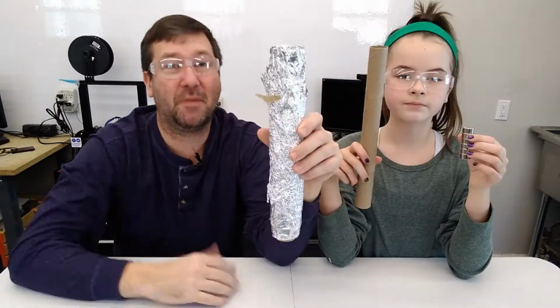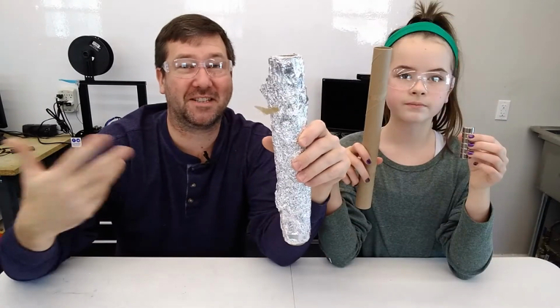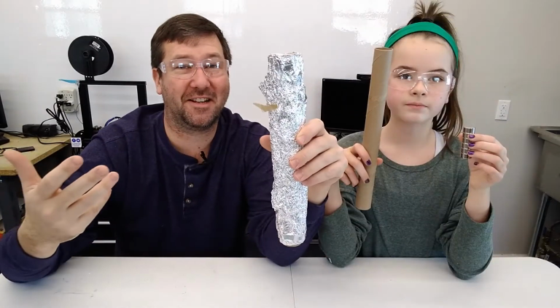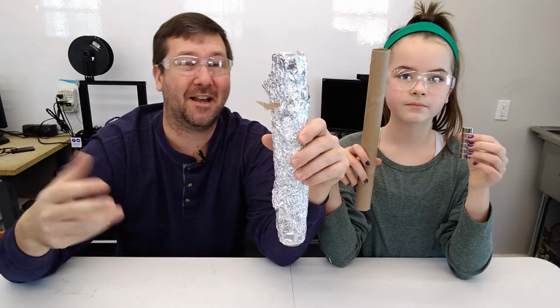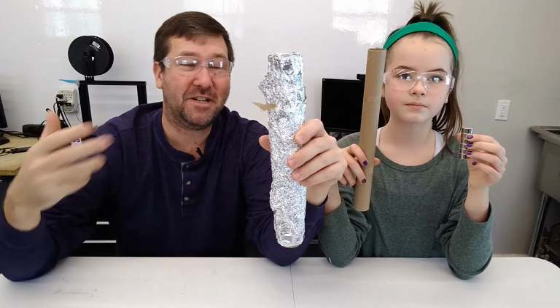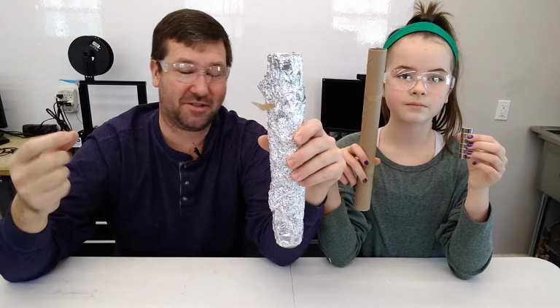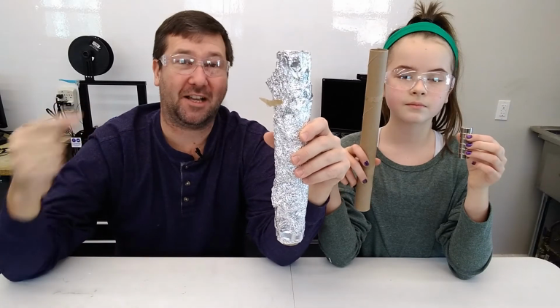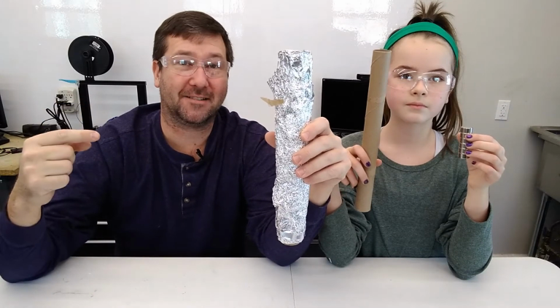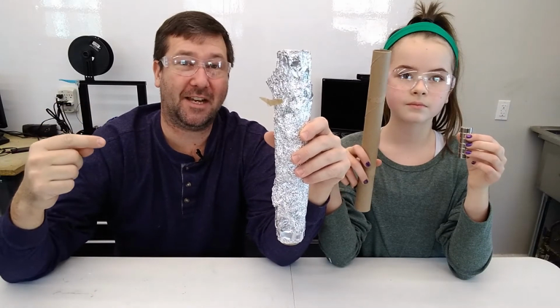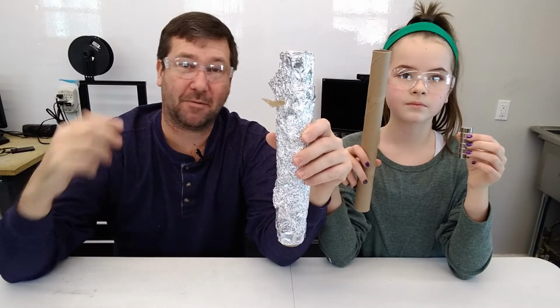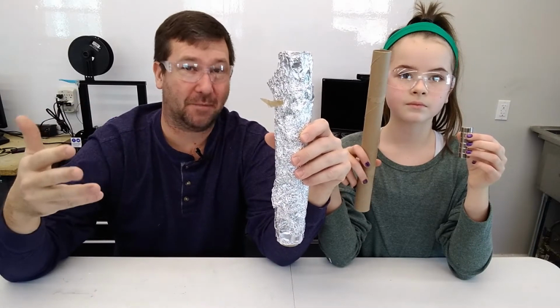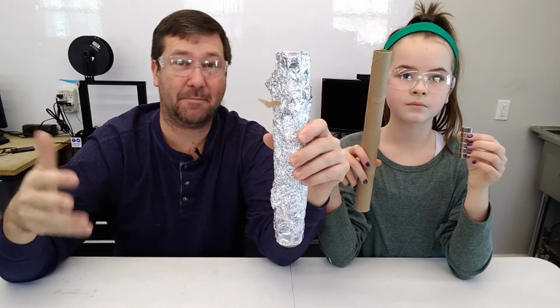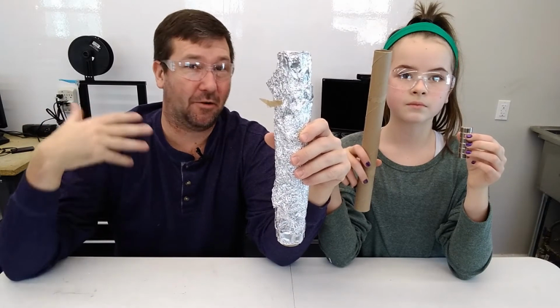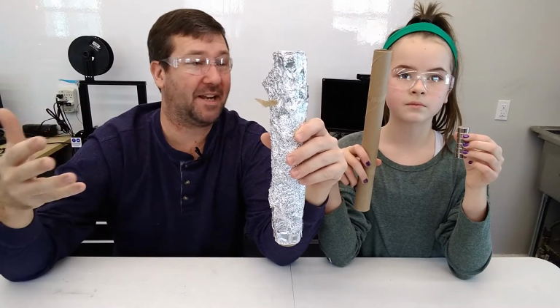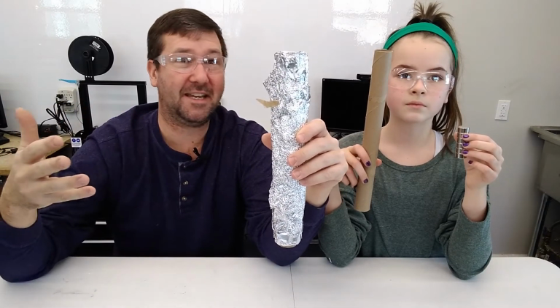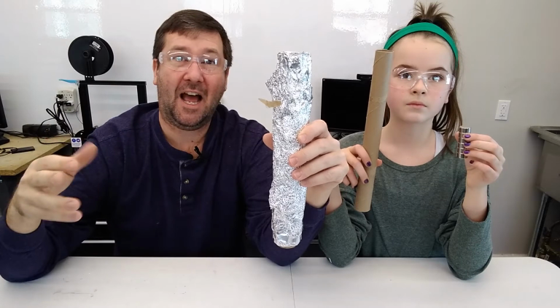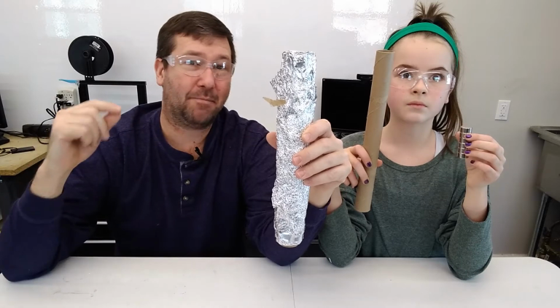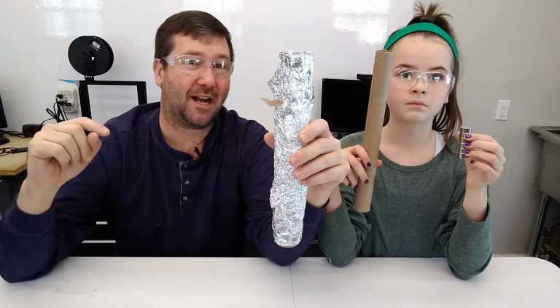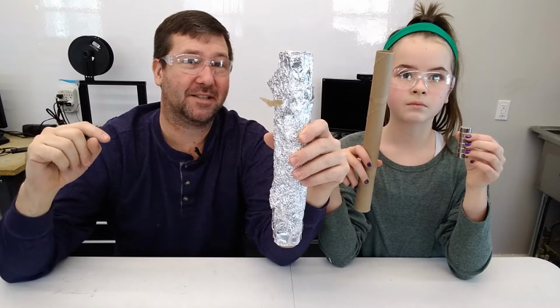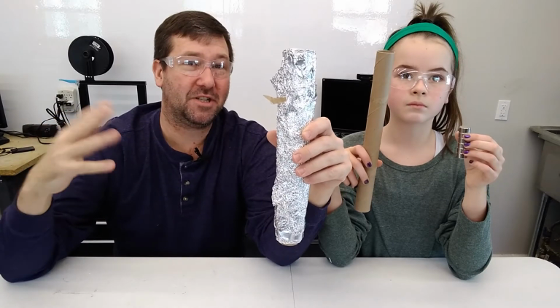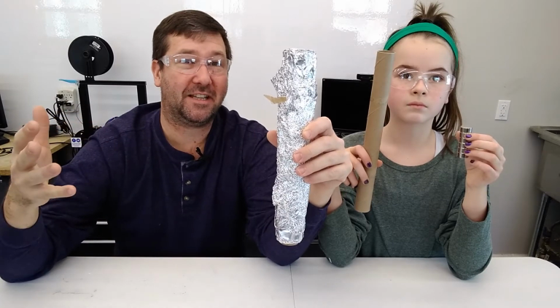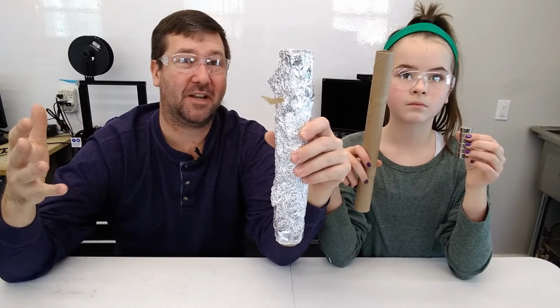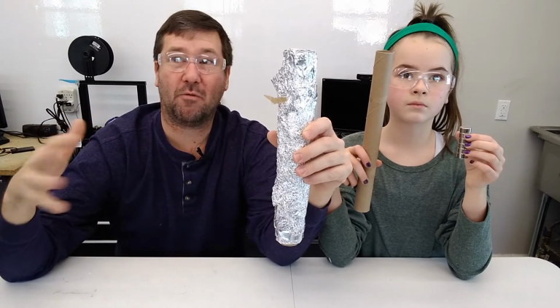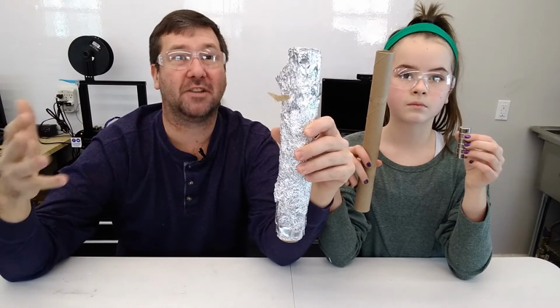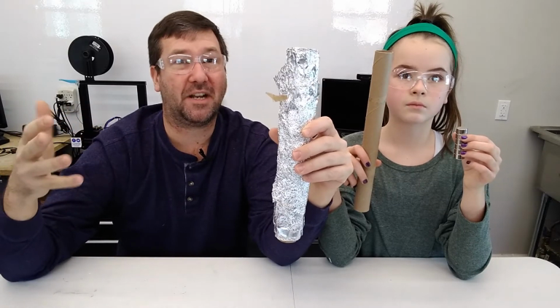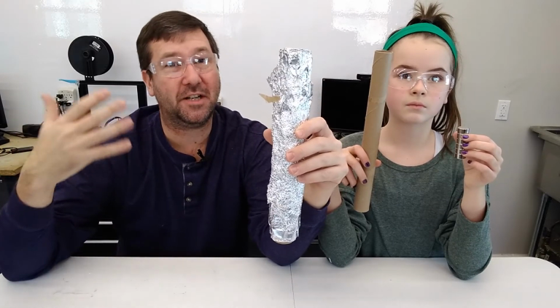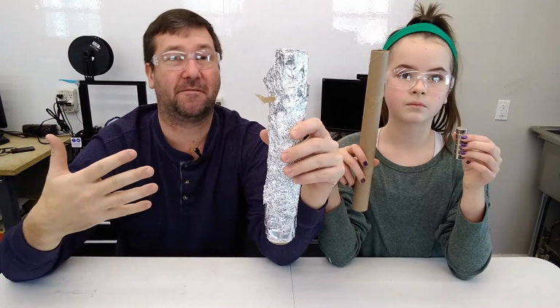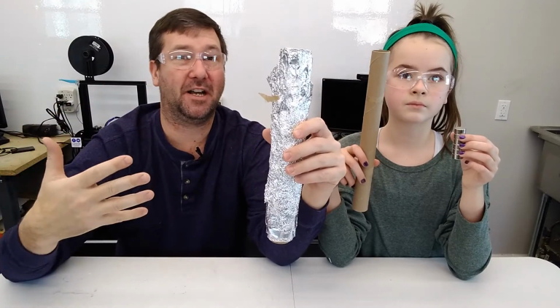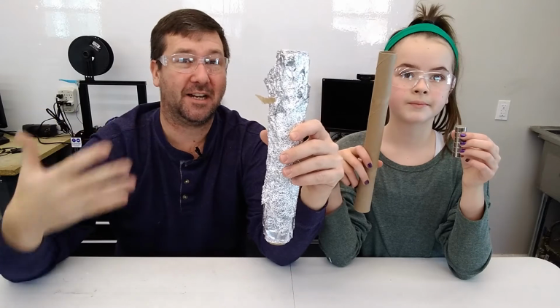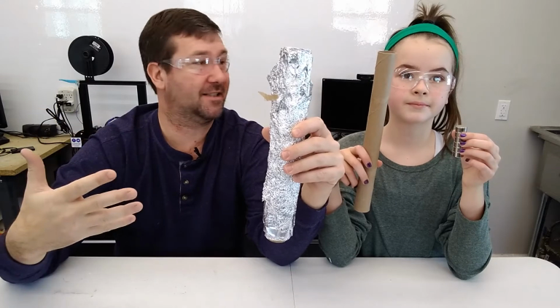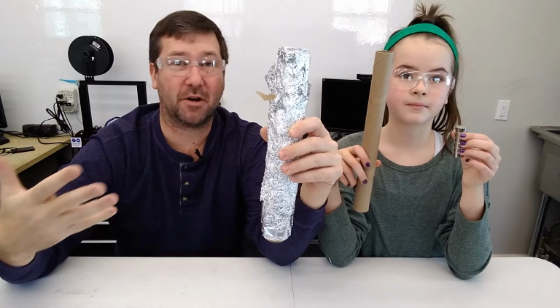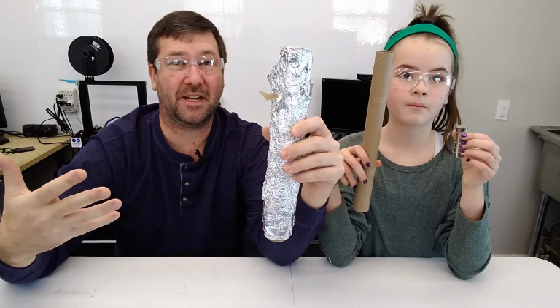Before we get started, be sure to like this video — it really helps keep us going making these. Put in the comments what you think of this video and what you think would make a good, fun kids experiment video.